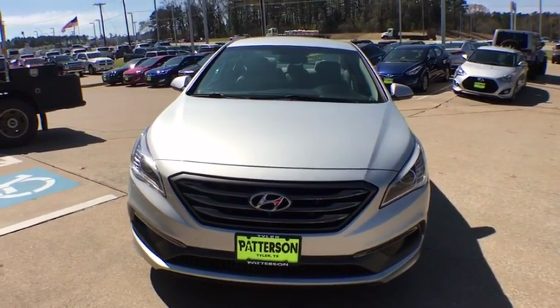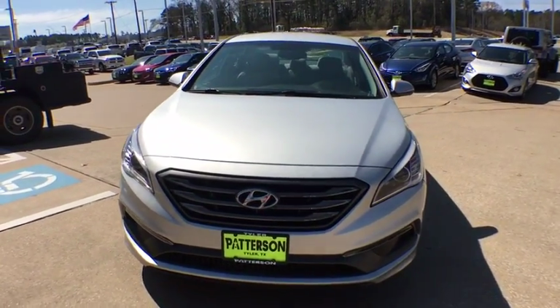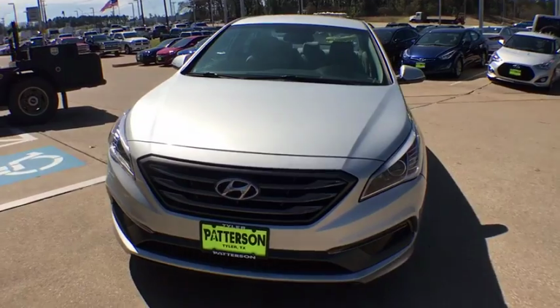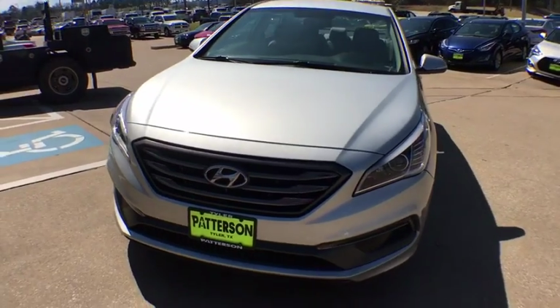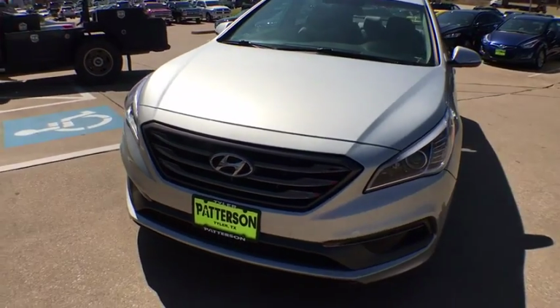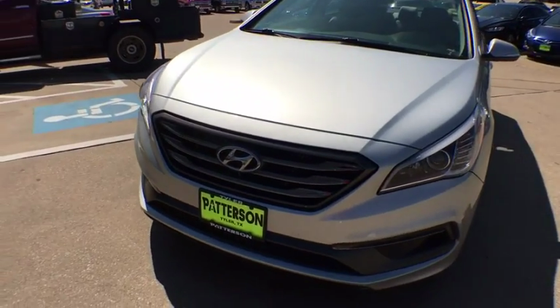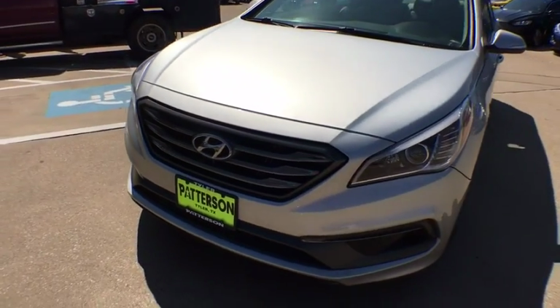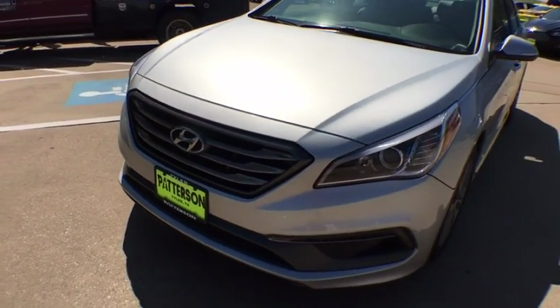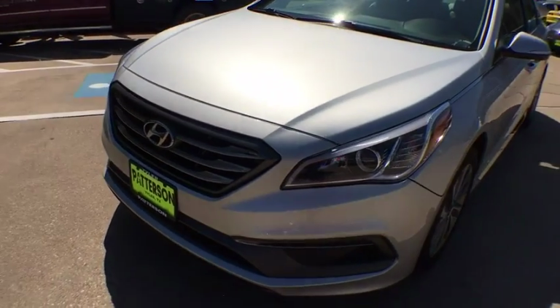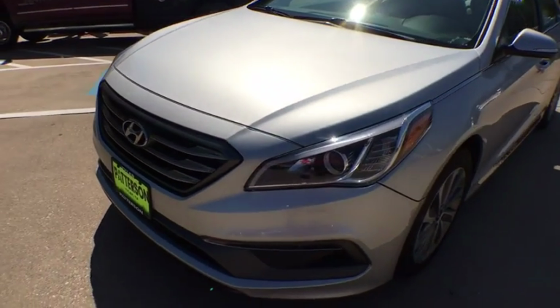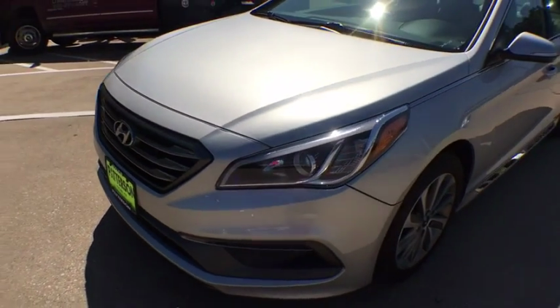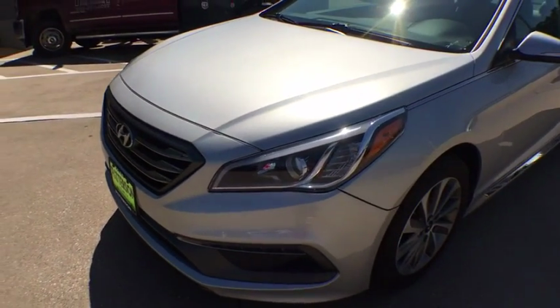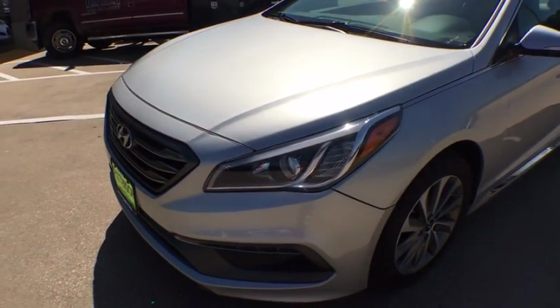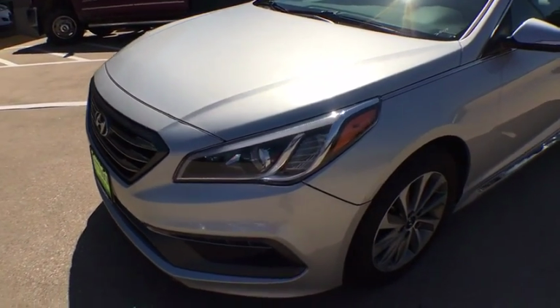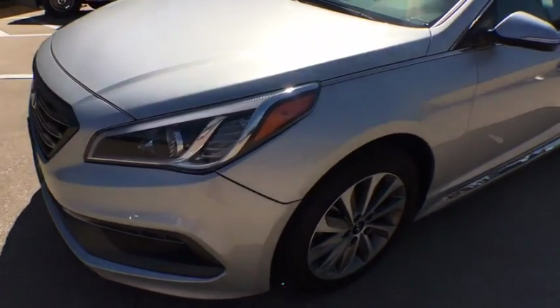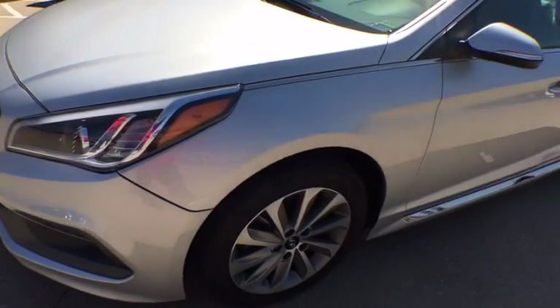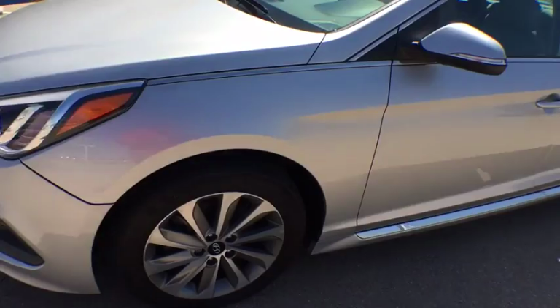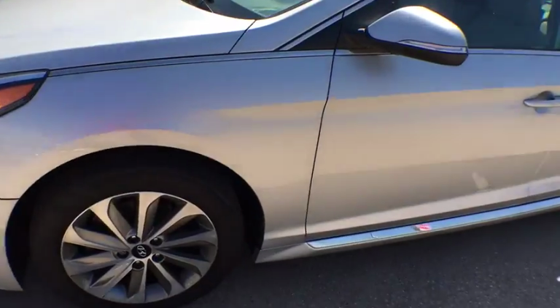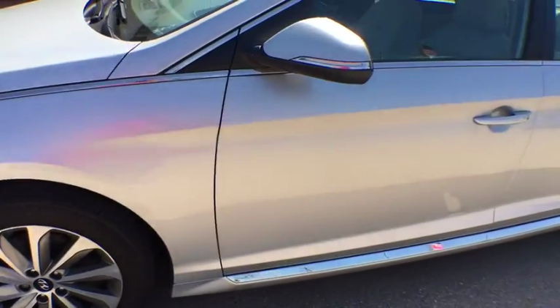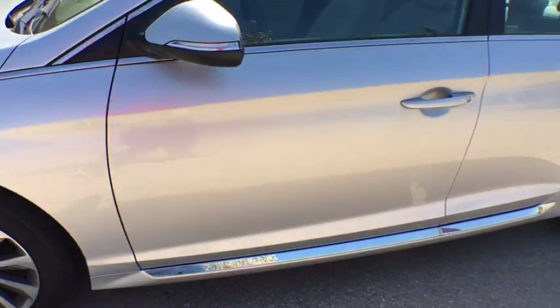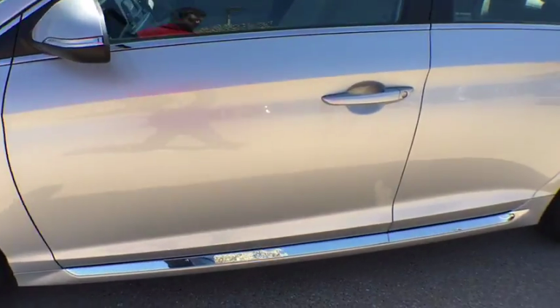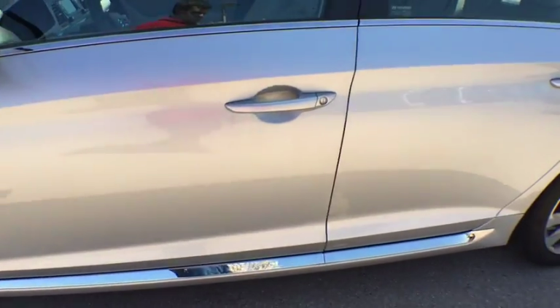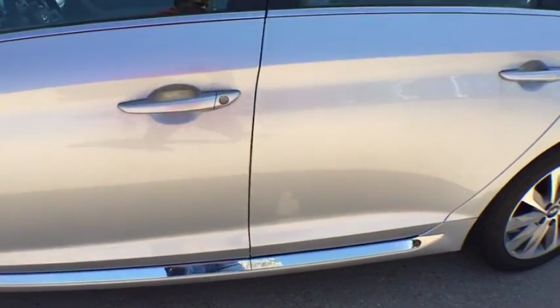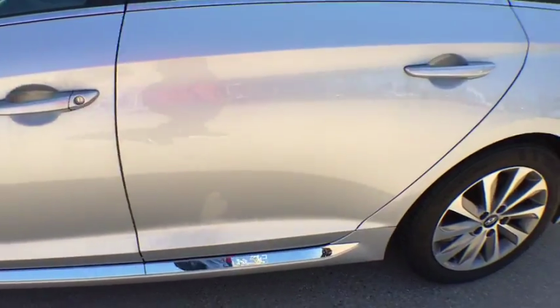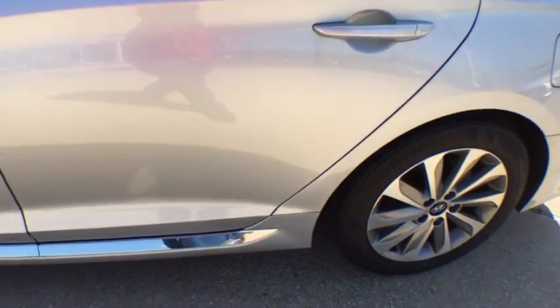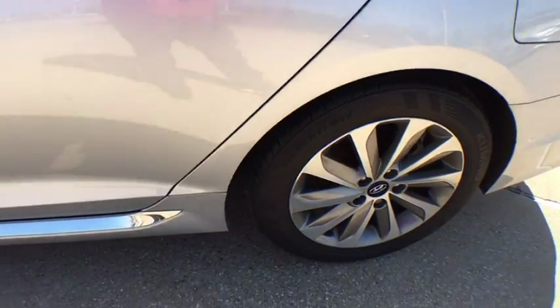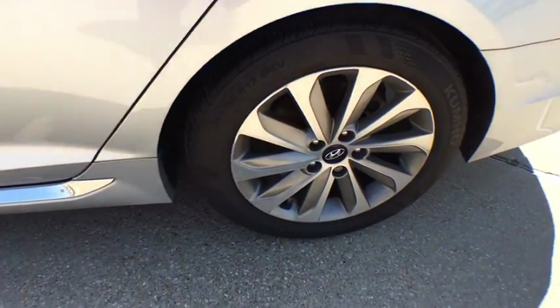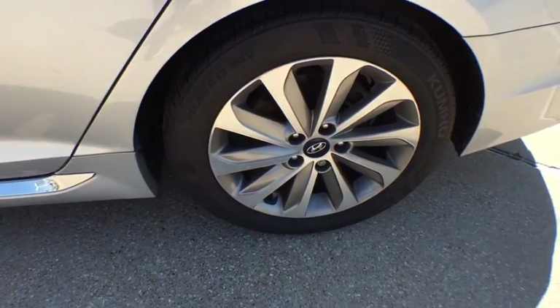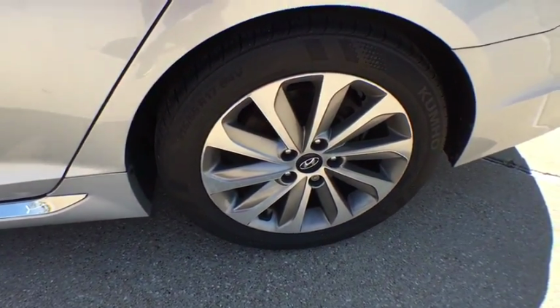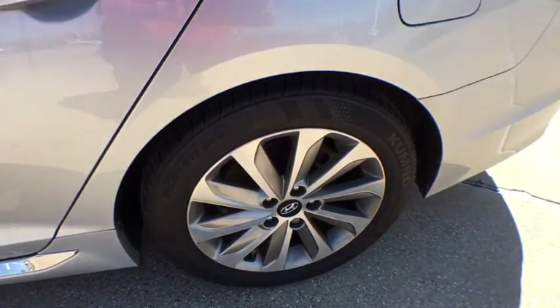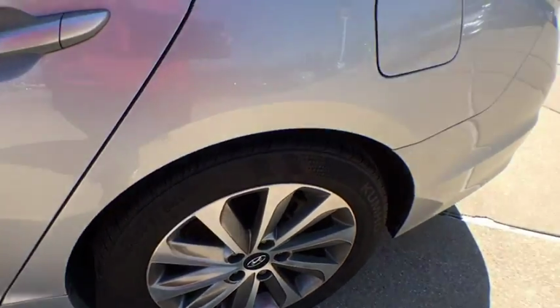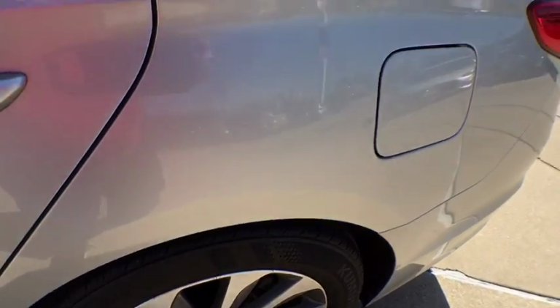Electronic stability control, heated driver seat, bucket seat, CD player, child safety locks, MP3 player. Drive away with a great deal on this vehicle. Call or stop in today.